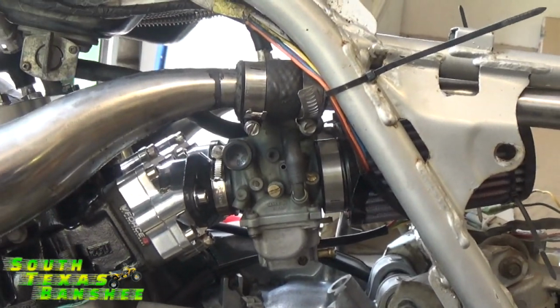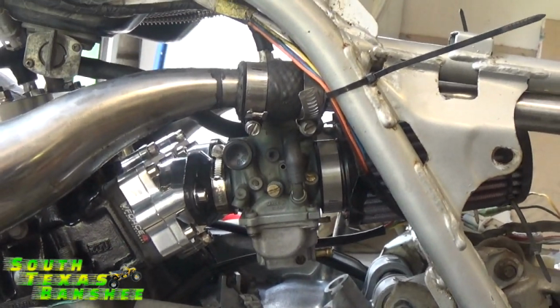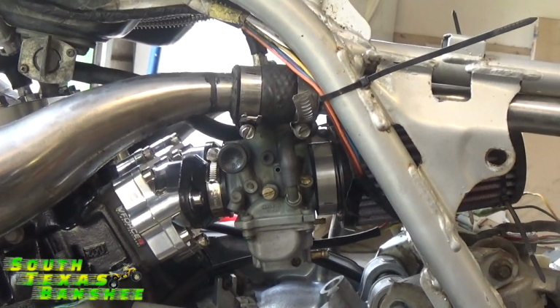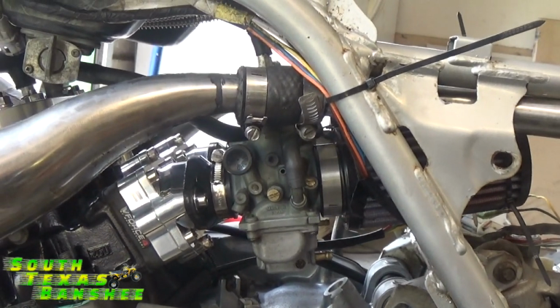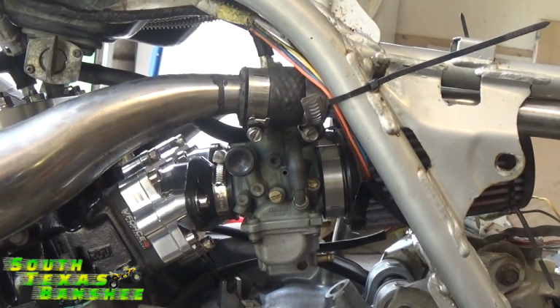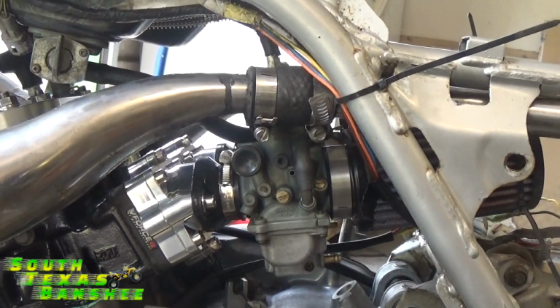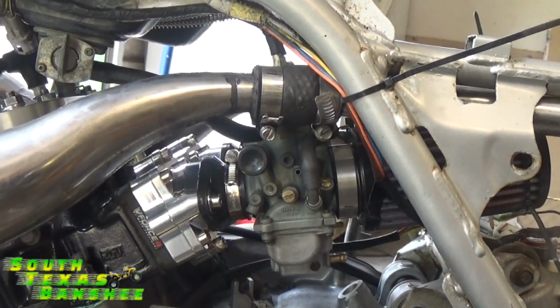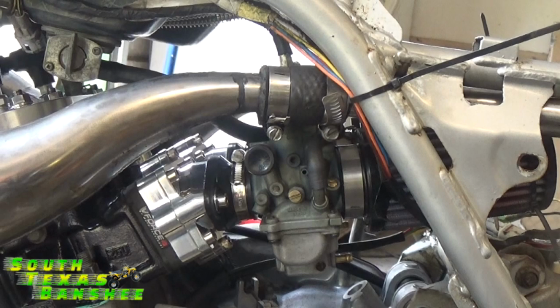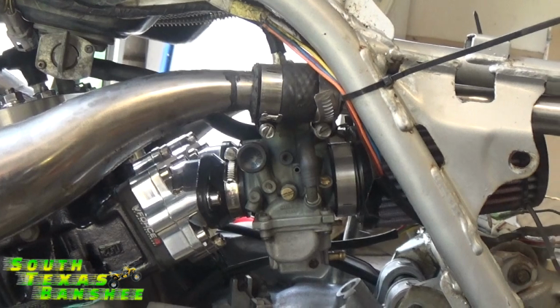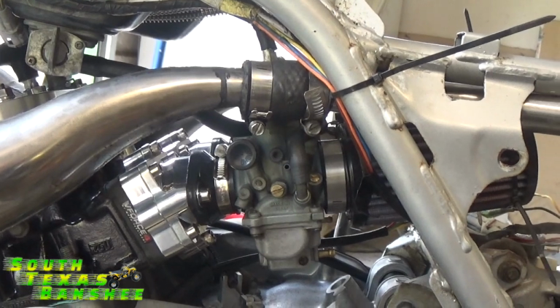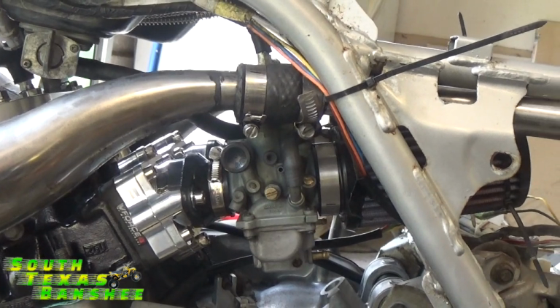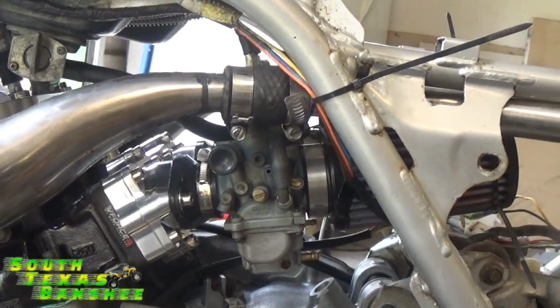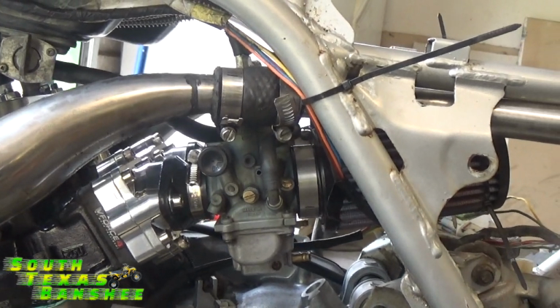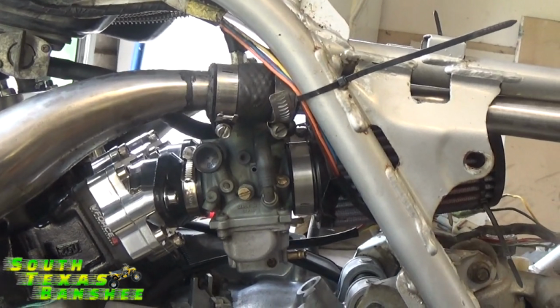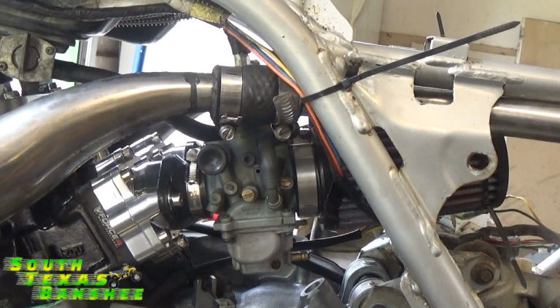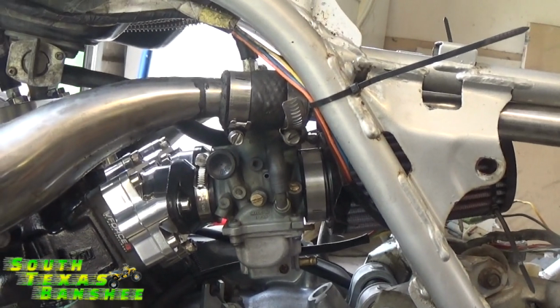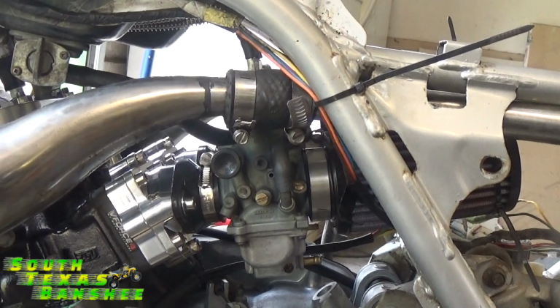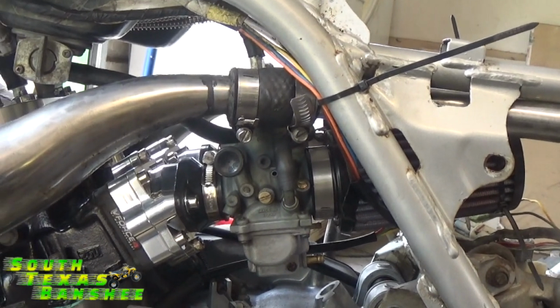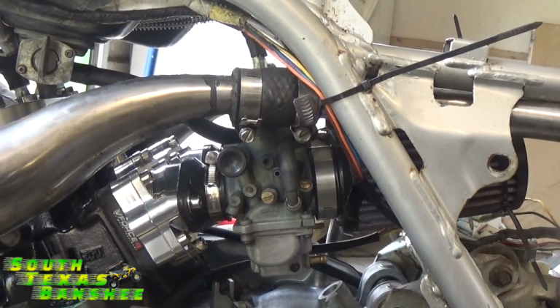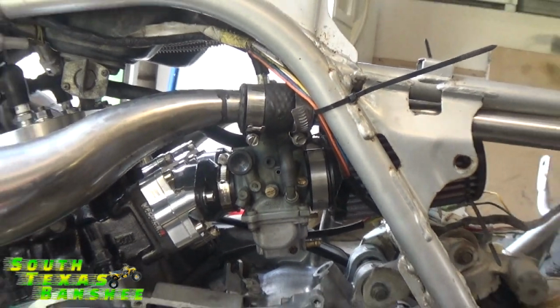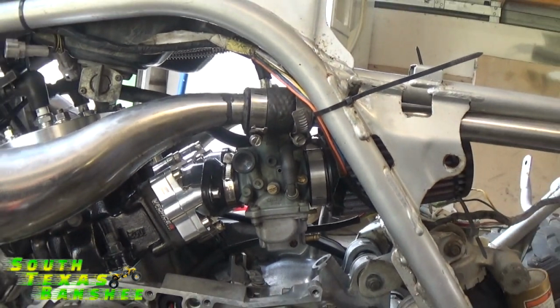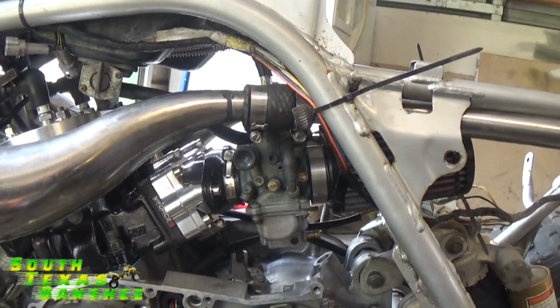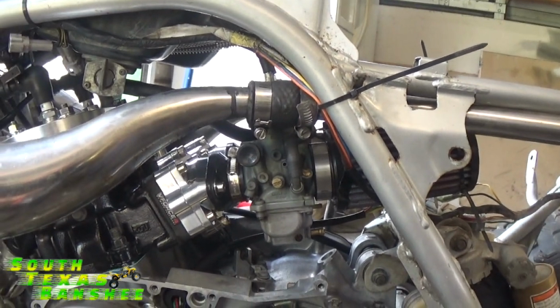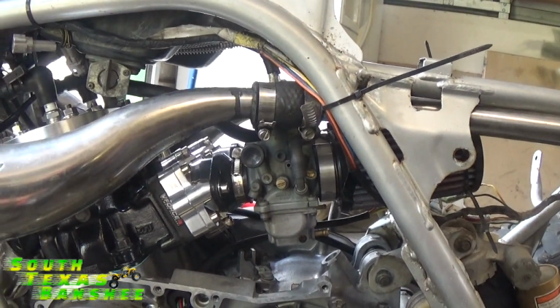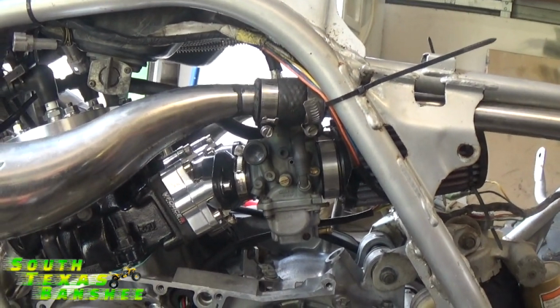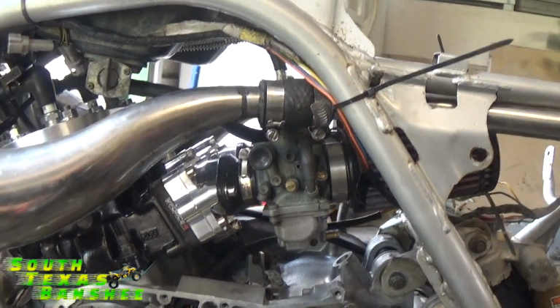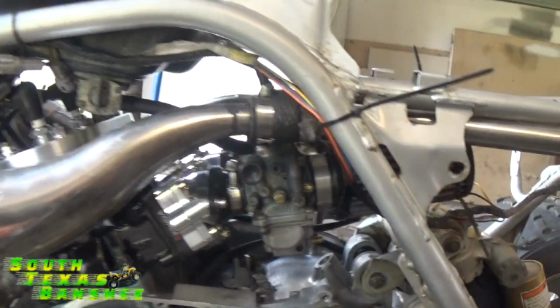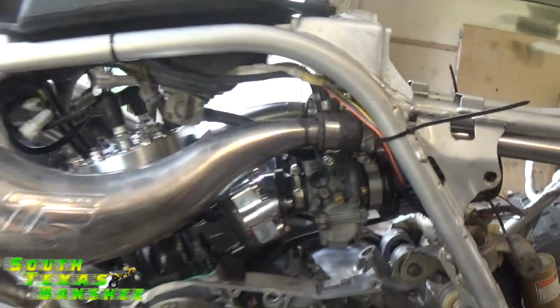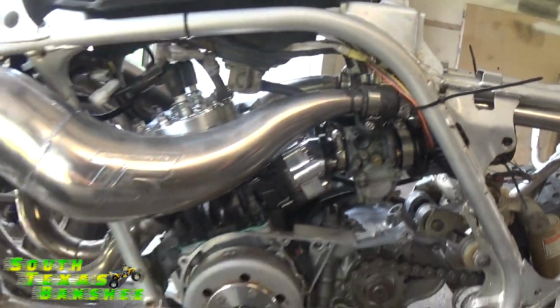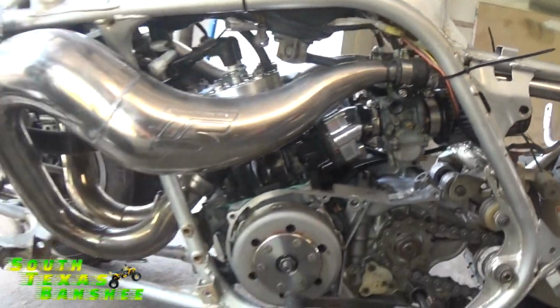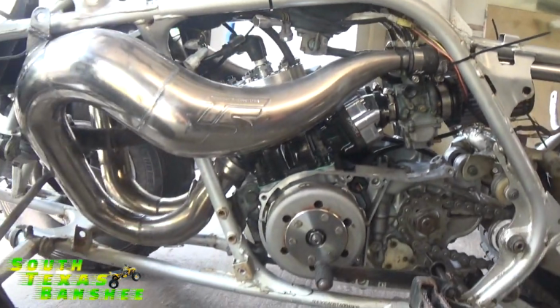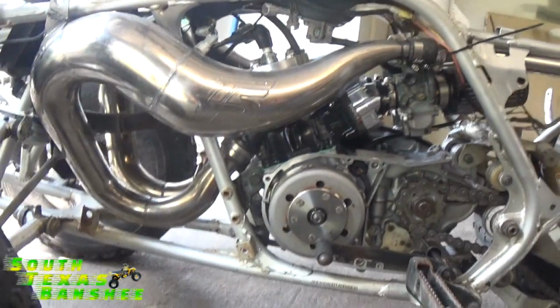Alright, good deal. Carb's not going to be full. No drips, no leaks, everything's holding — so here we go, we'll see what happens.